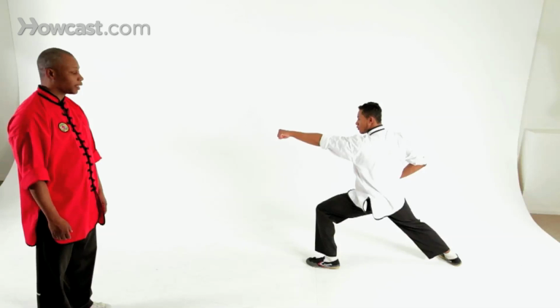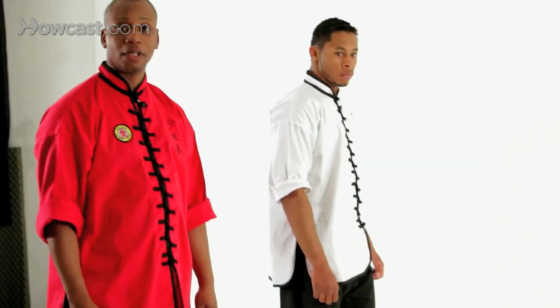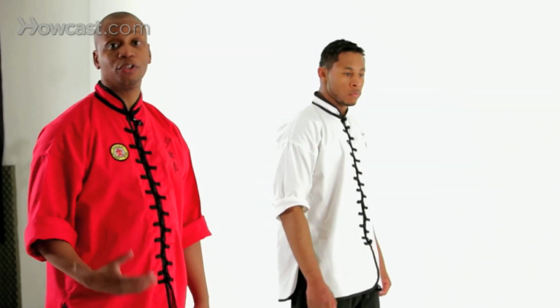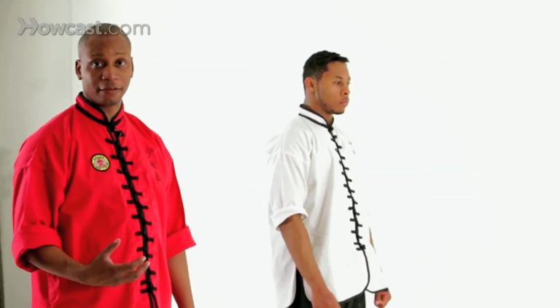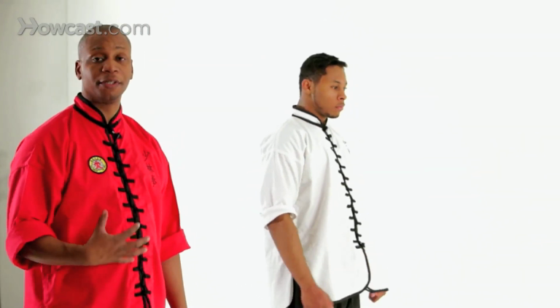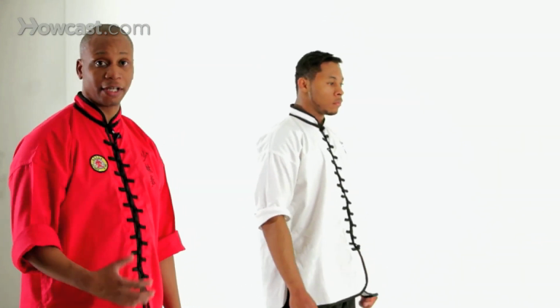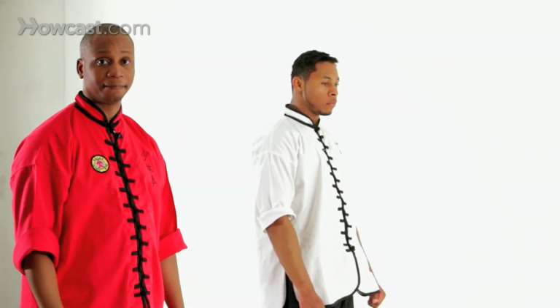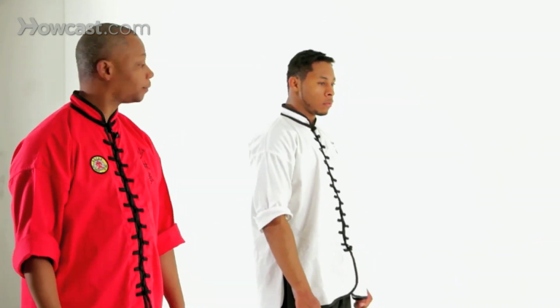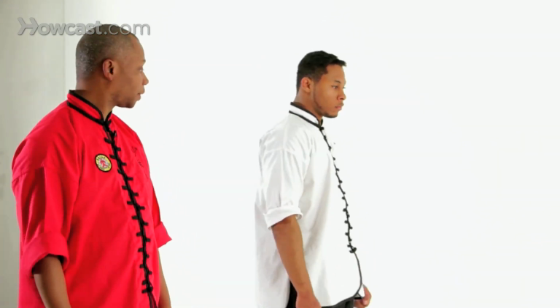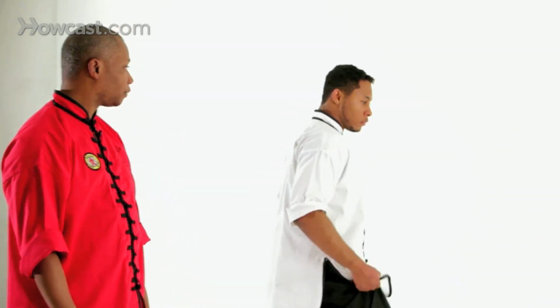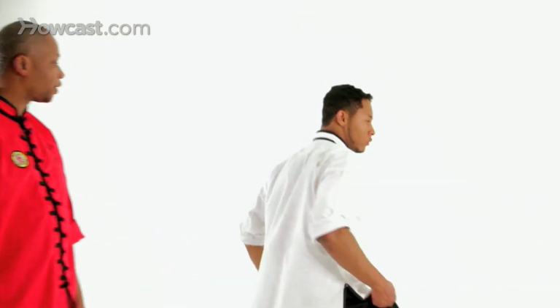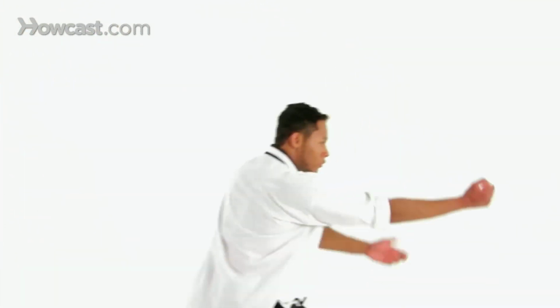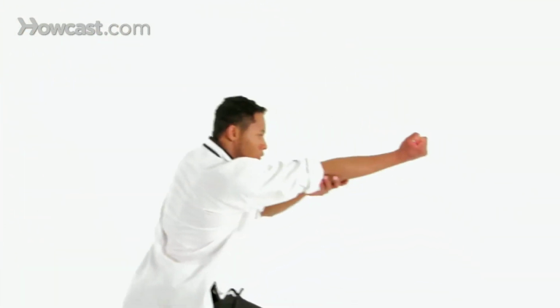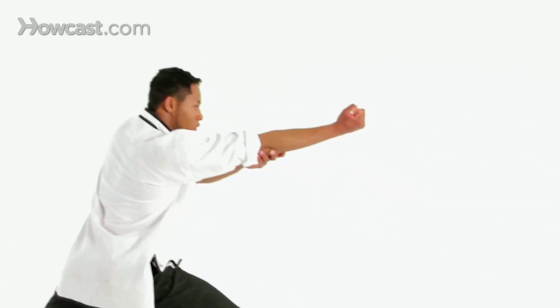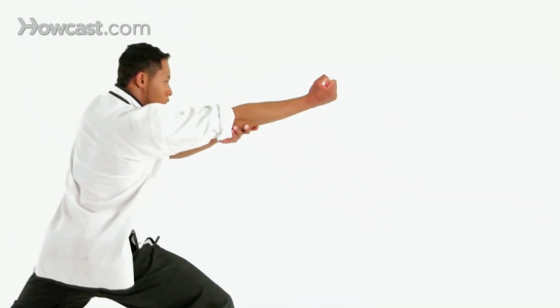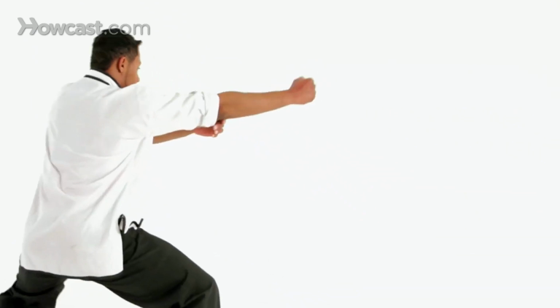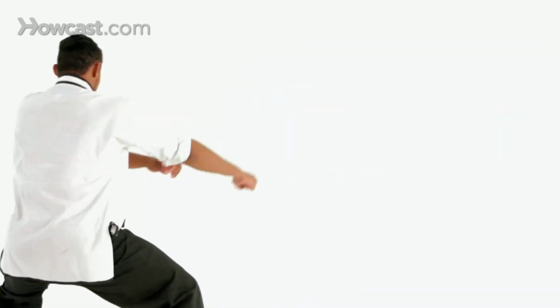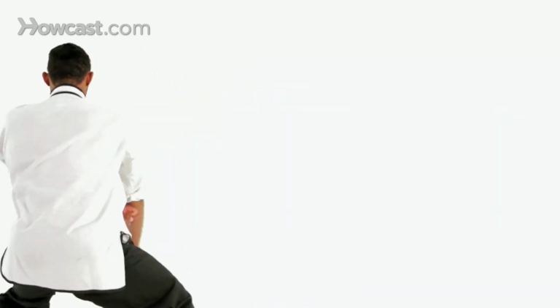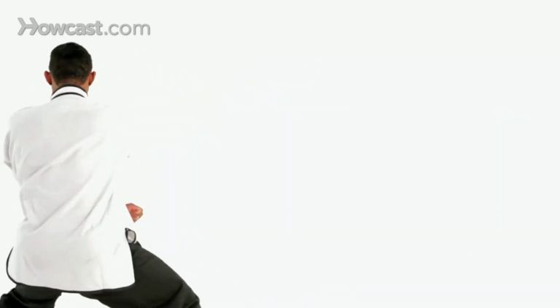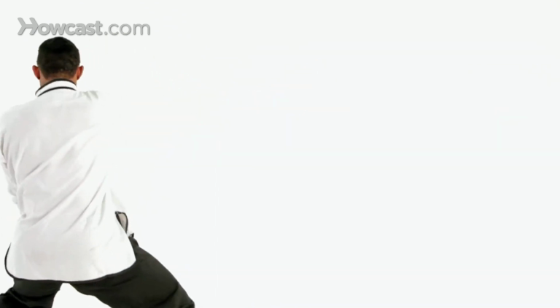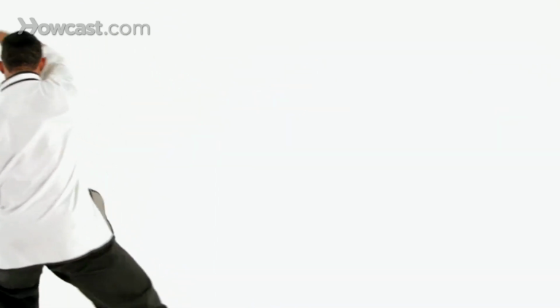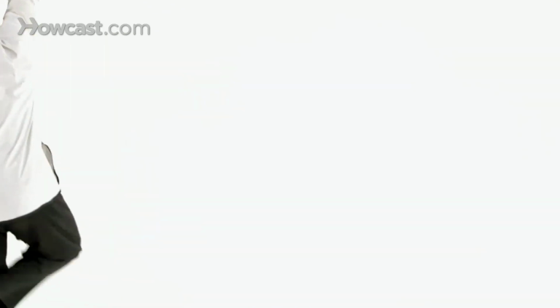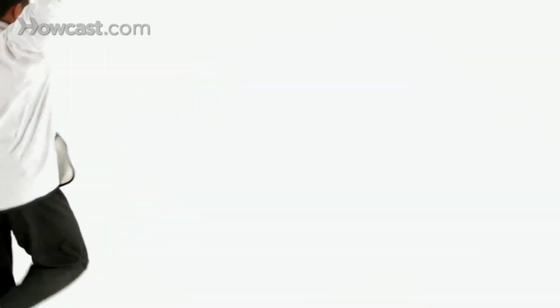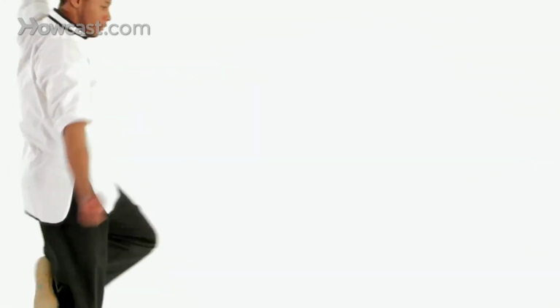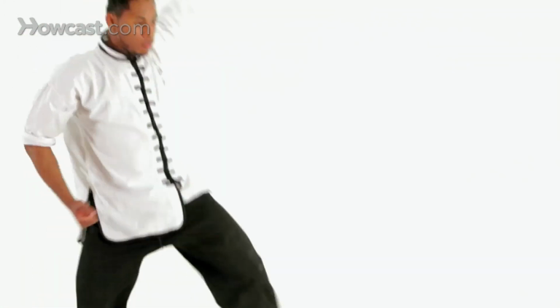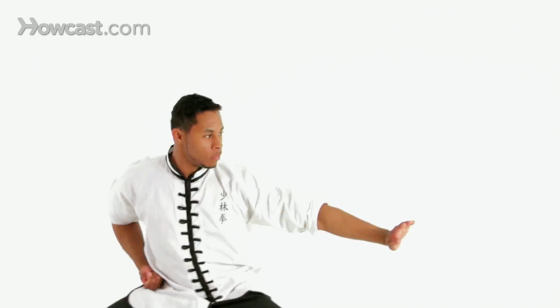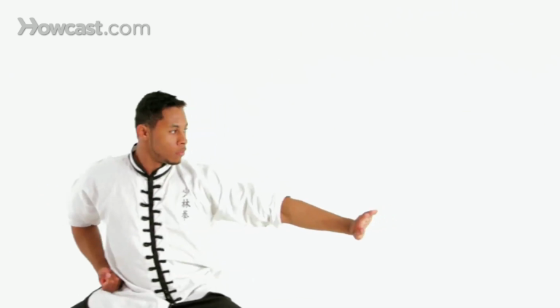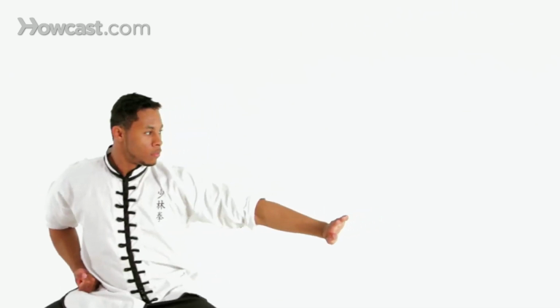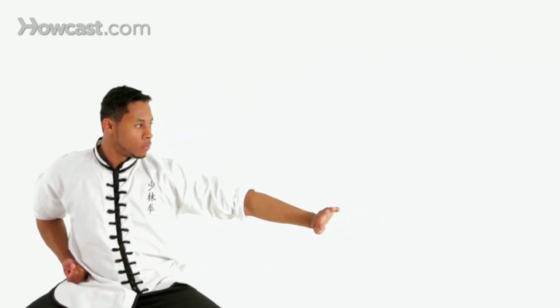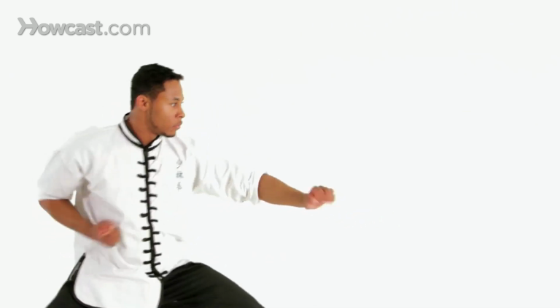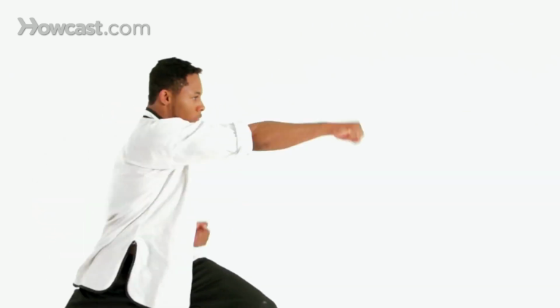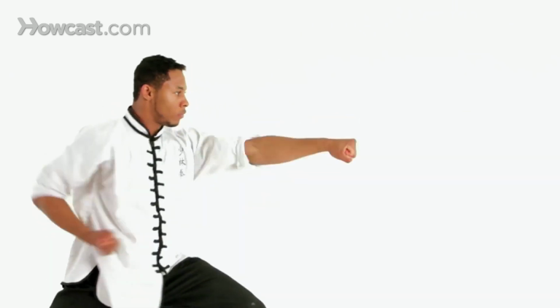Now we'll do it again from a different angle. Forward stance, arm out, and wheeling the arms, double hook knee posture, pressing, and forward stance, double punch — one, two.